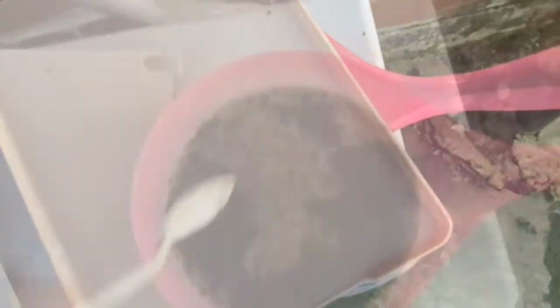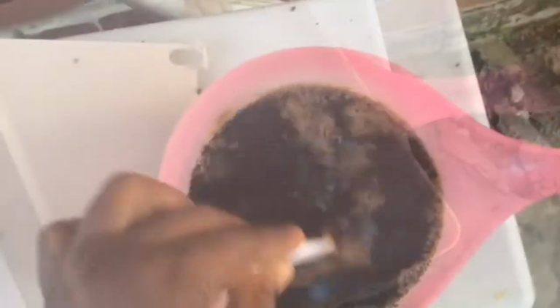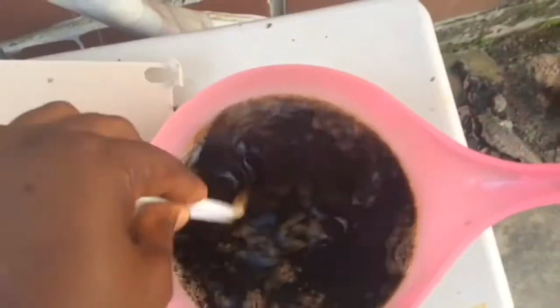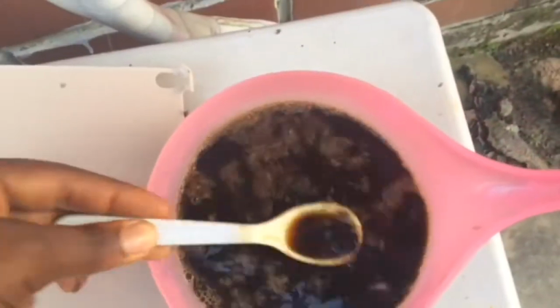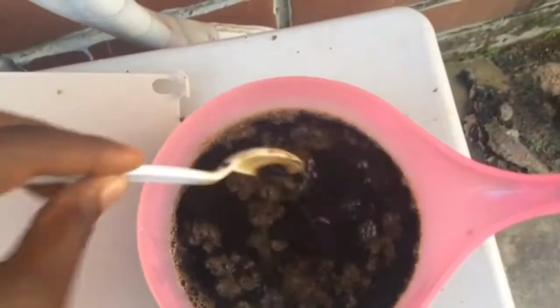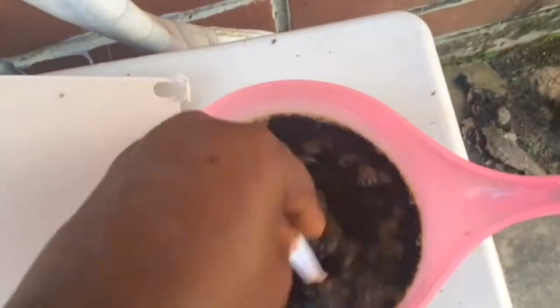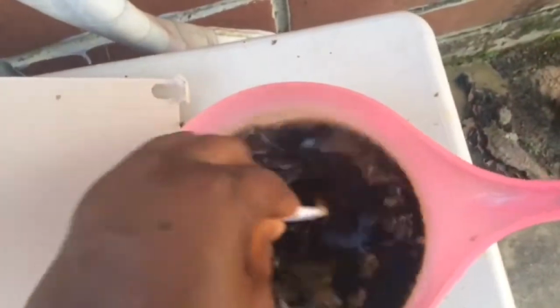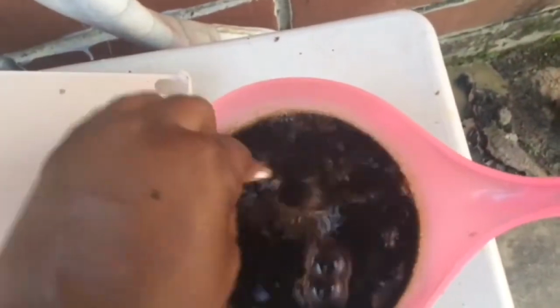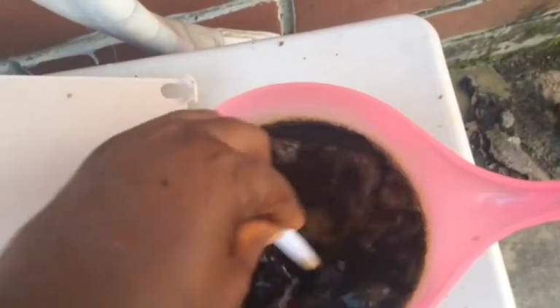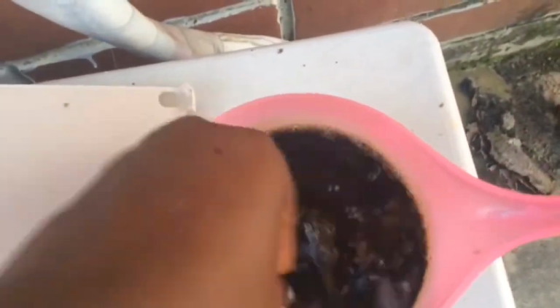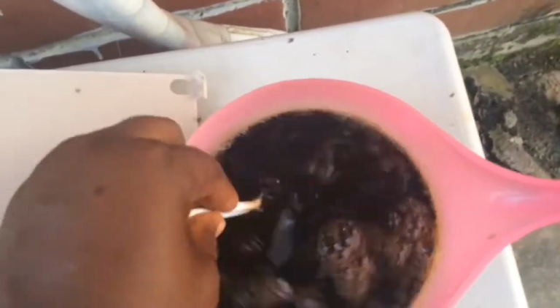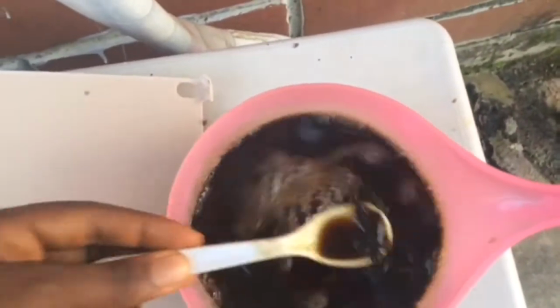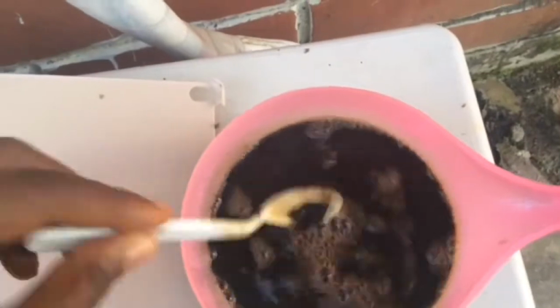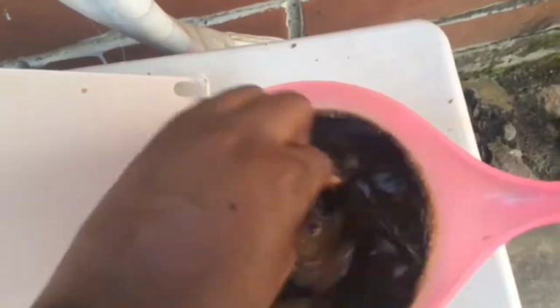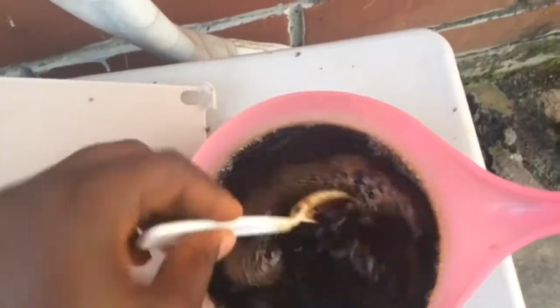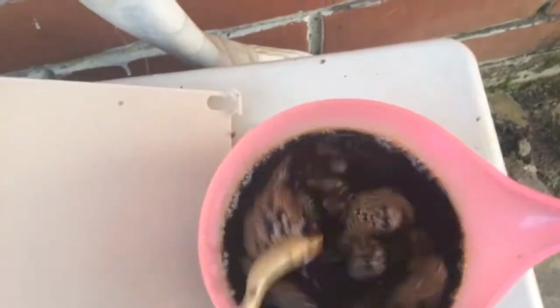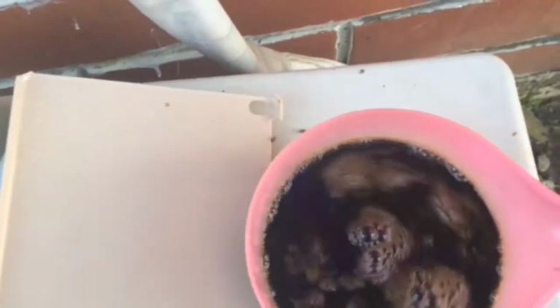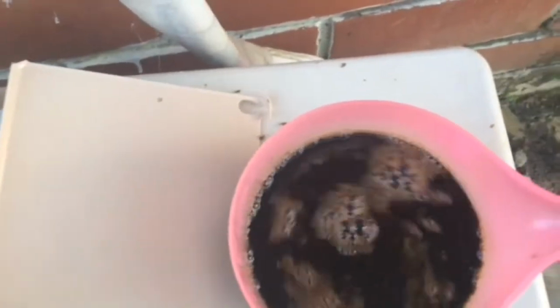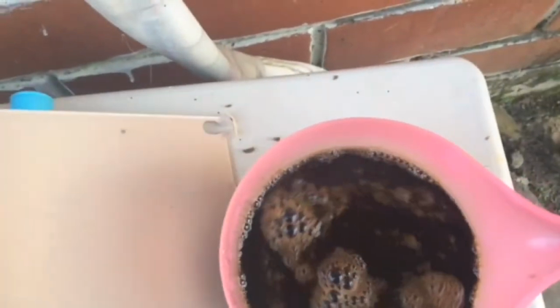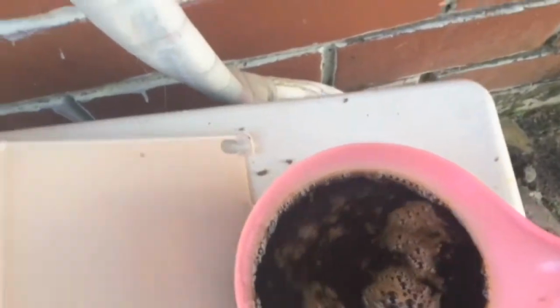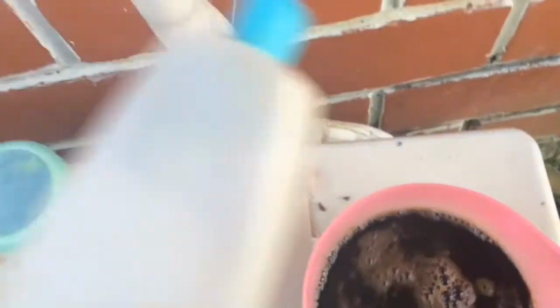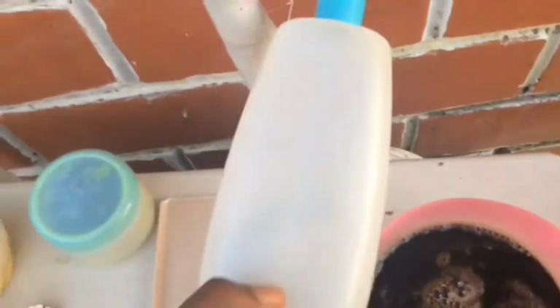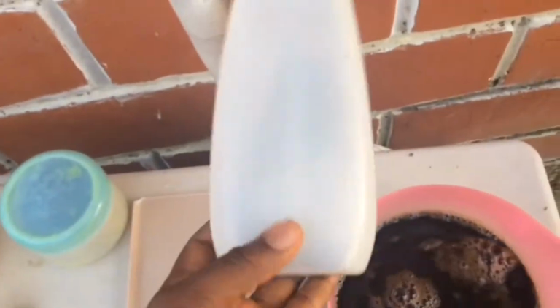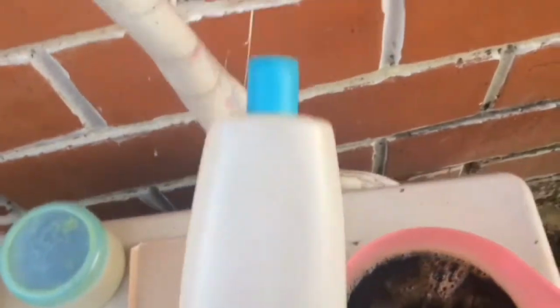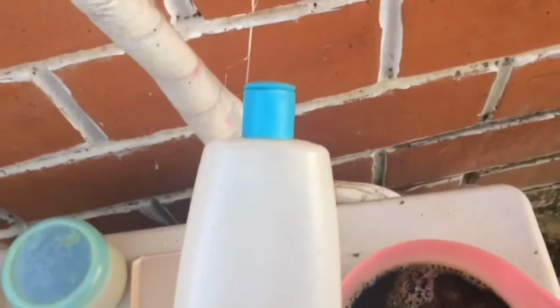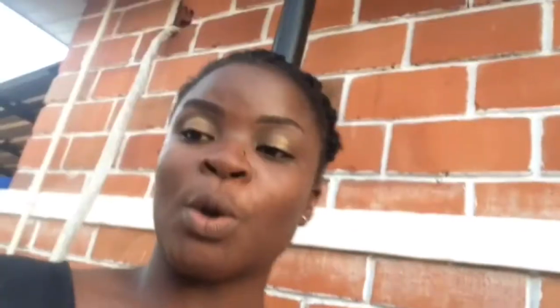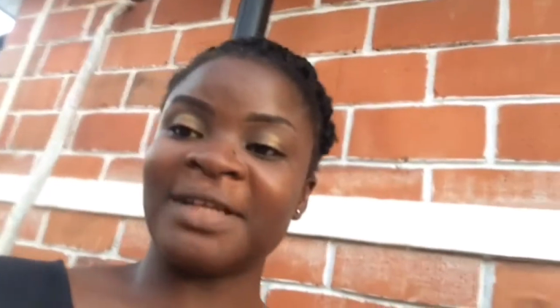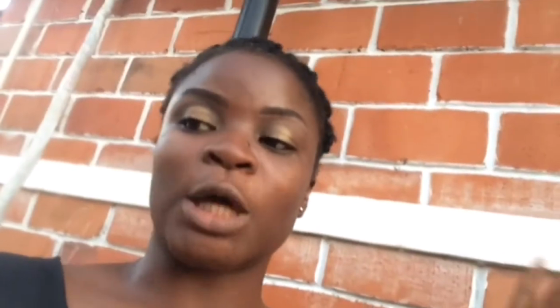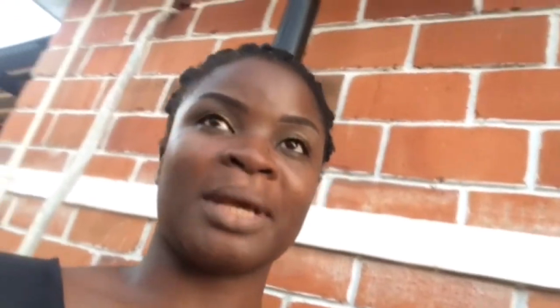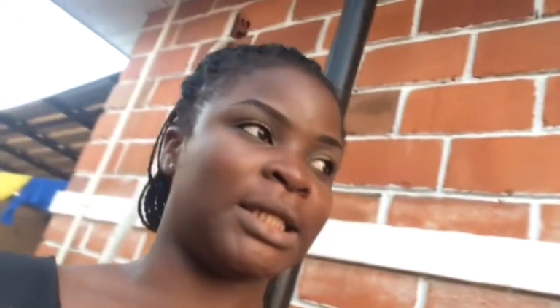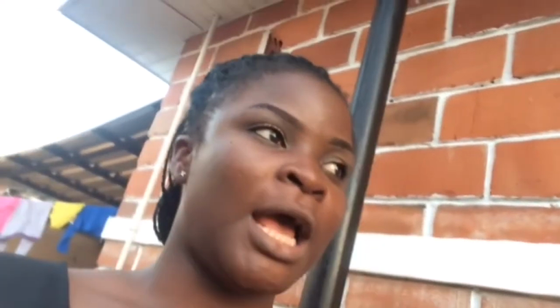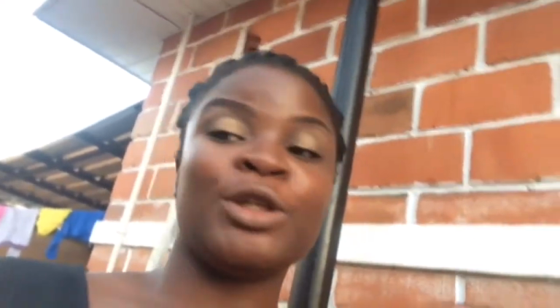After leaving it for a while and once it's melting, I'm going to get a container and pour it in. So after seeing how to make it, I'm going to be showing you how to use it on yourself.